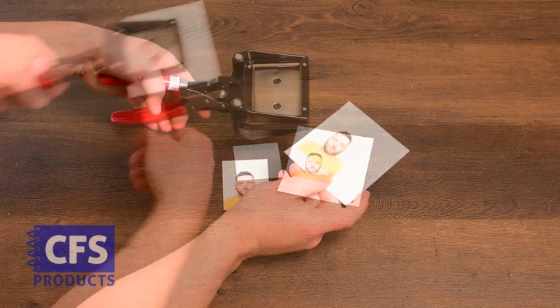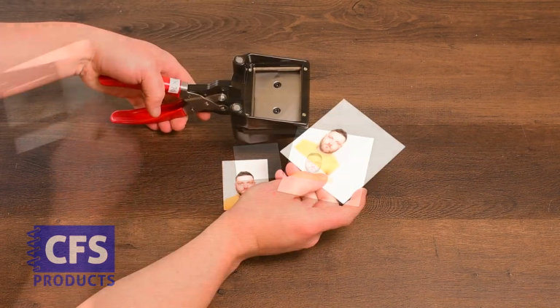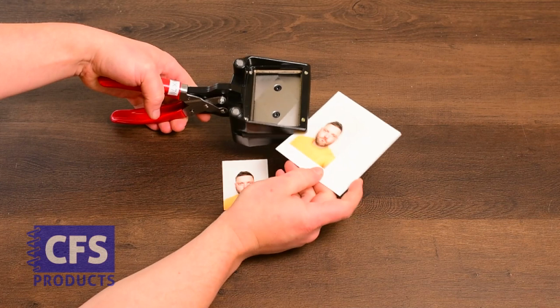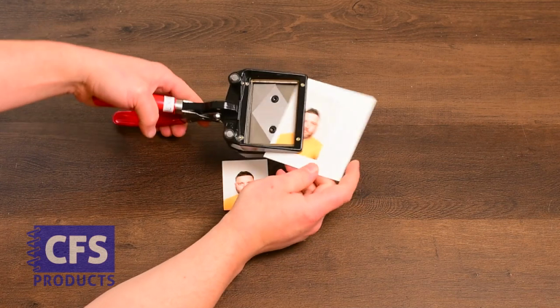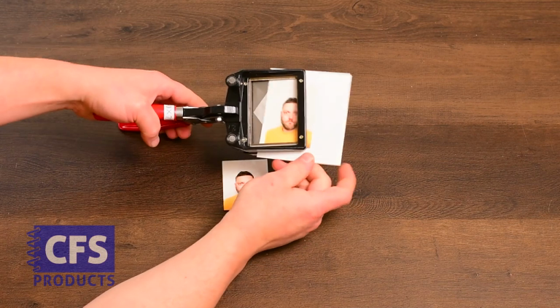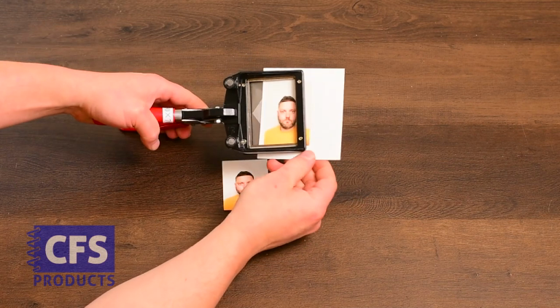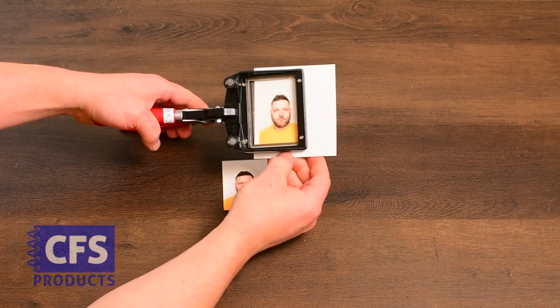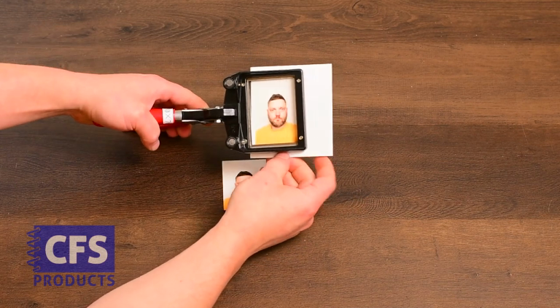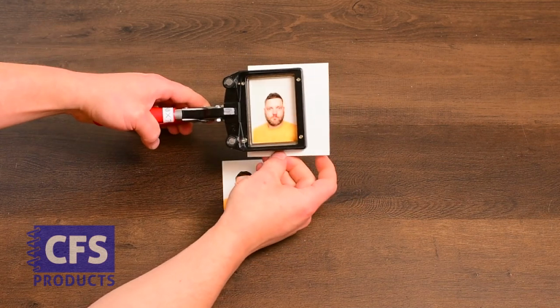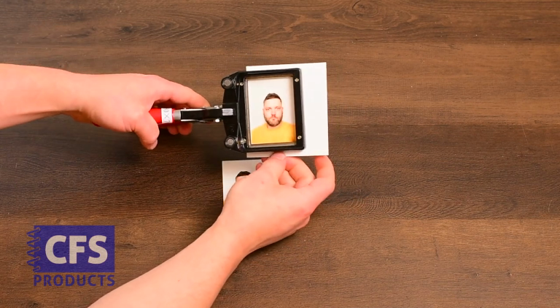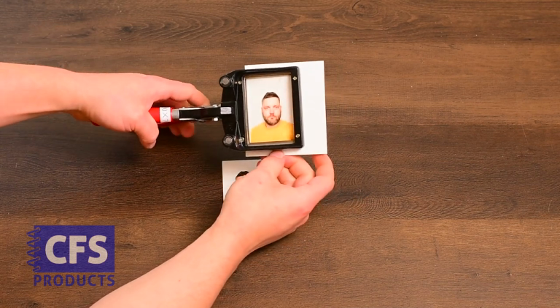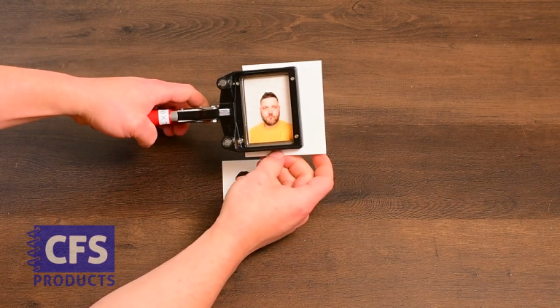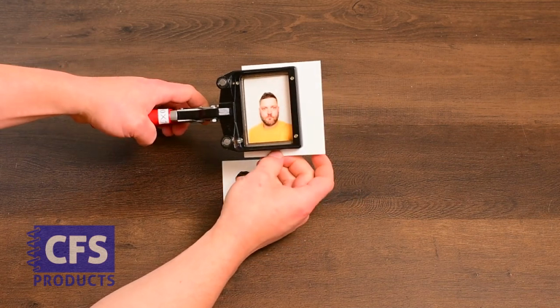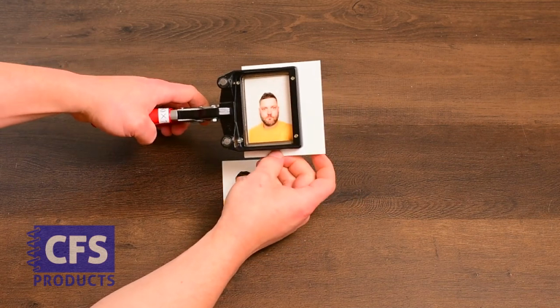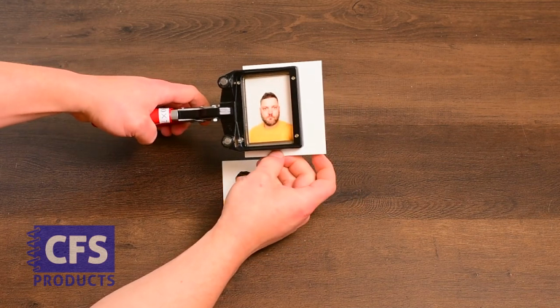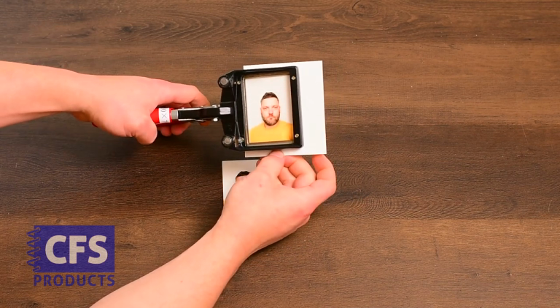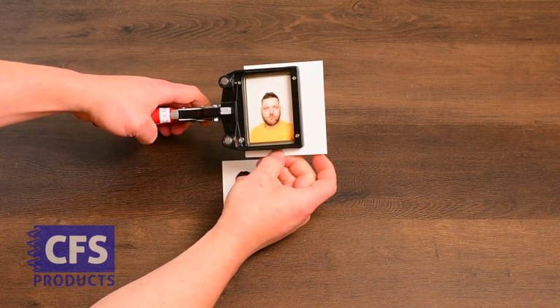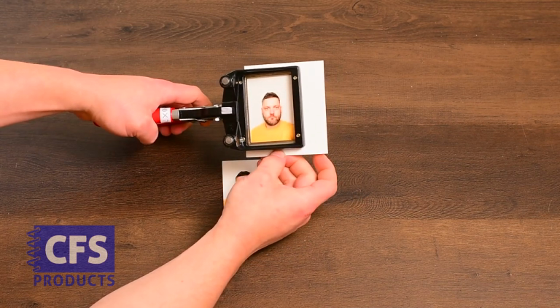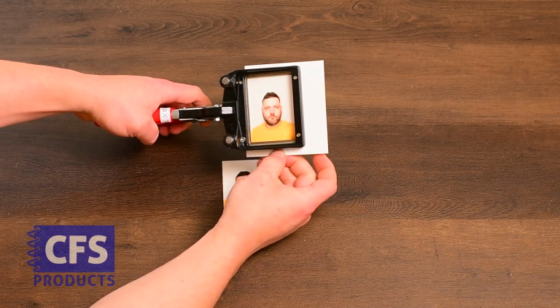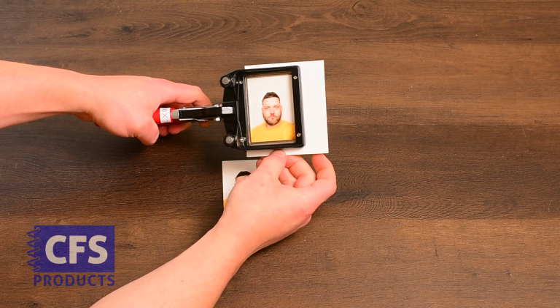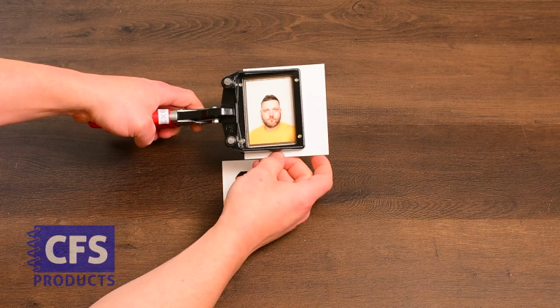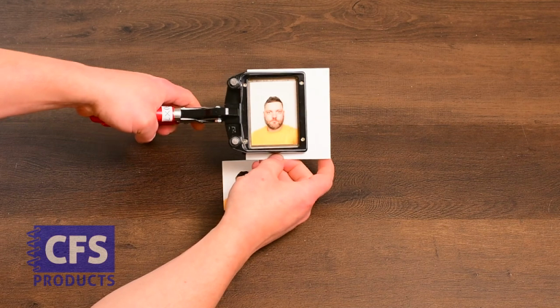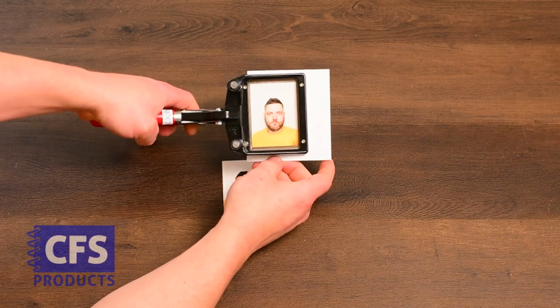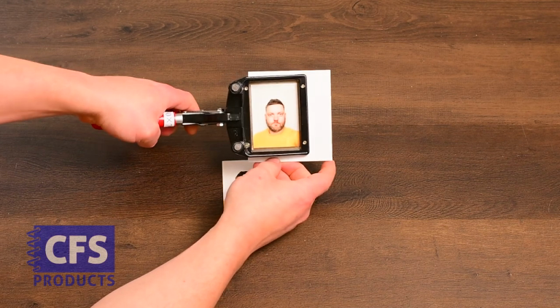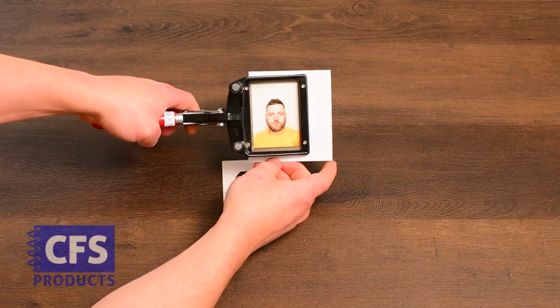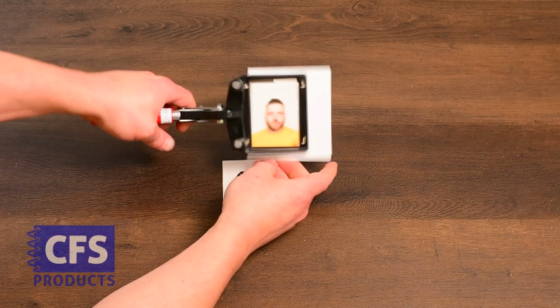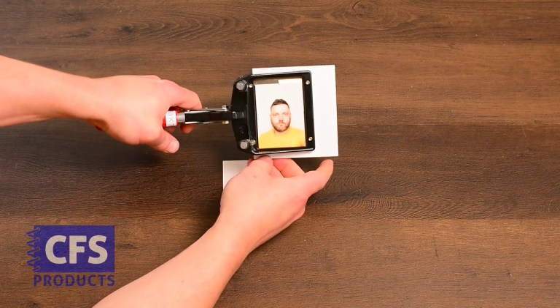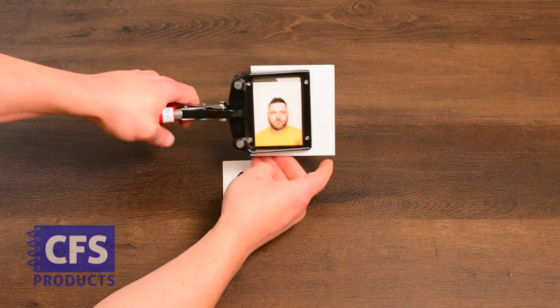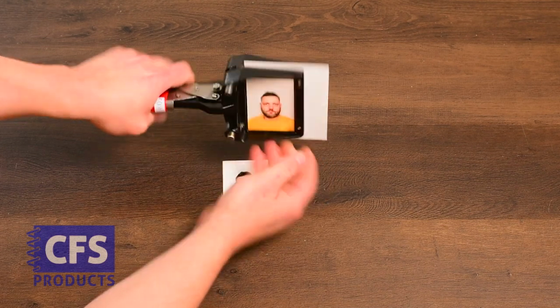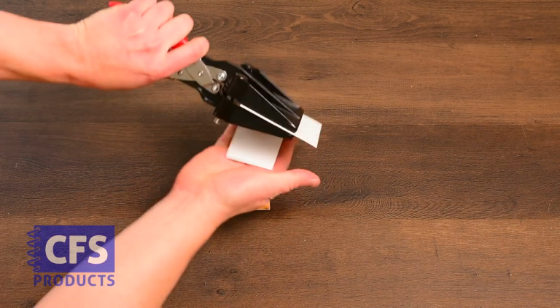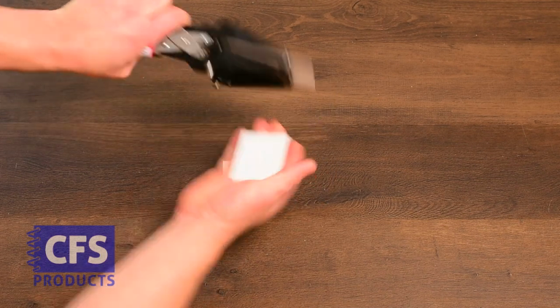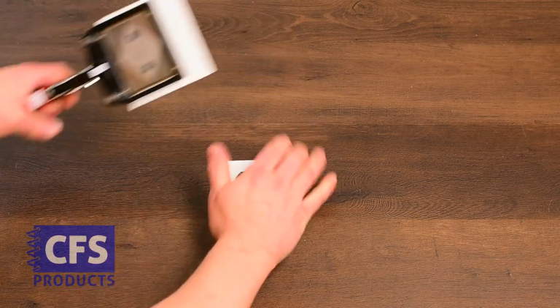To use the Canadian handheld photo cutter, insert the cut edge into the cutter, centering the ID photo in the window. Squeeze the handles to punch out a 50x70 Canadian passport photo.